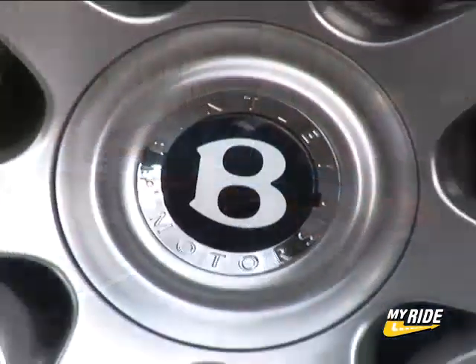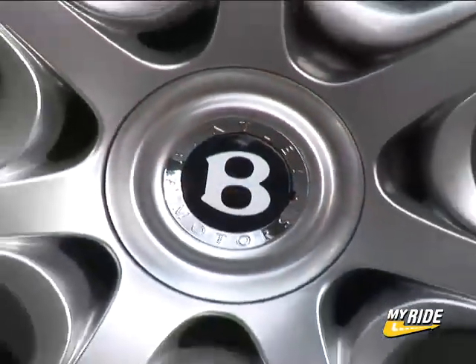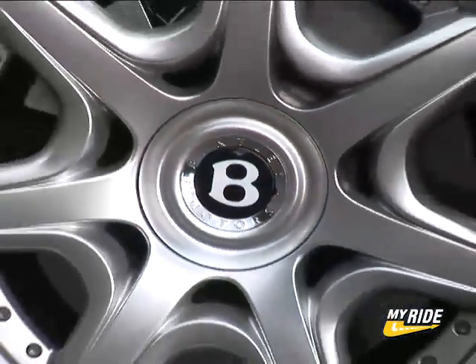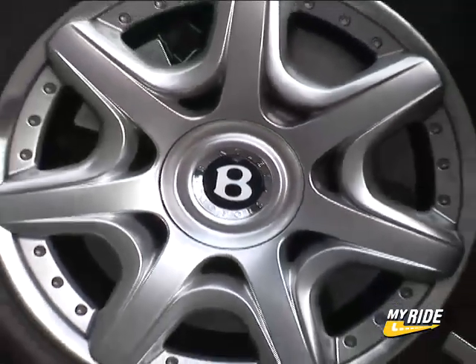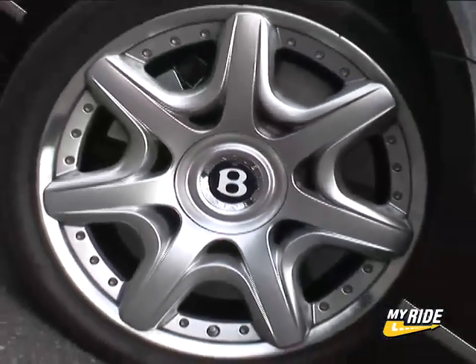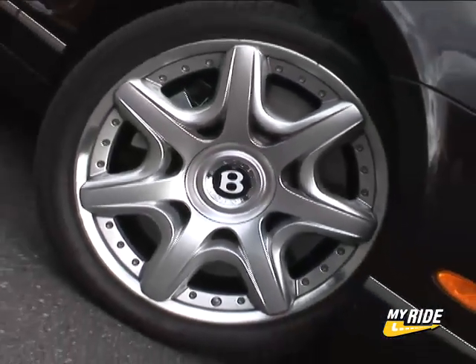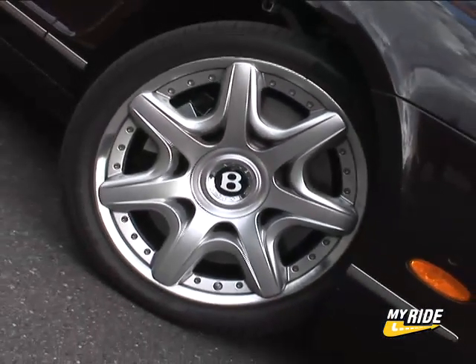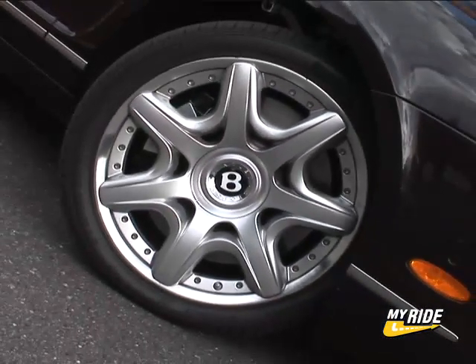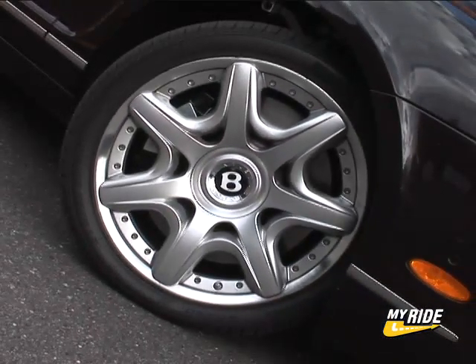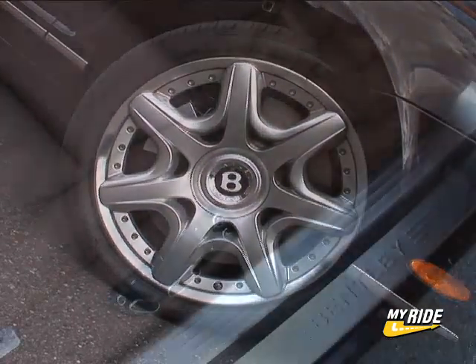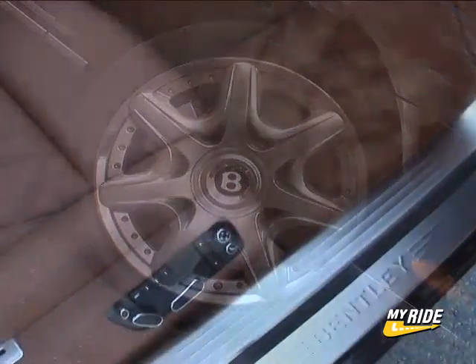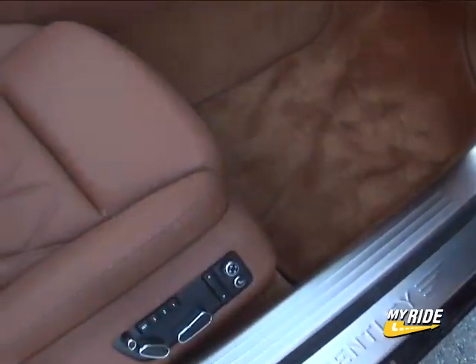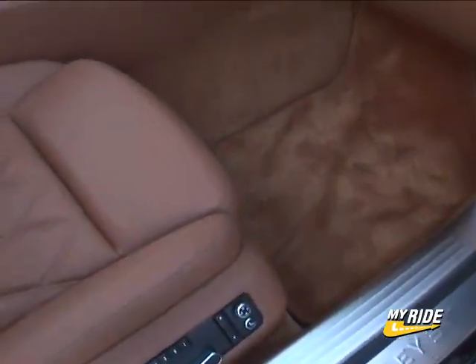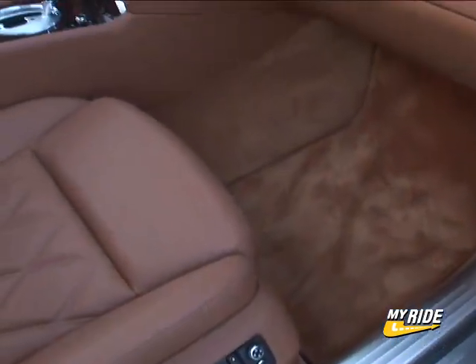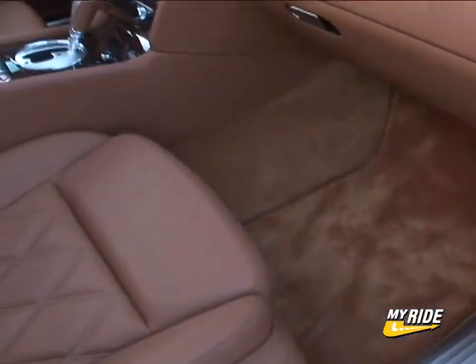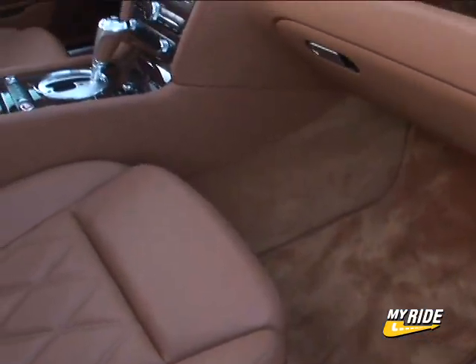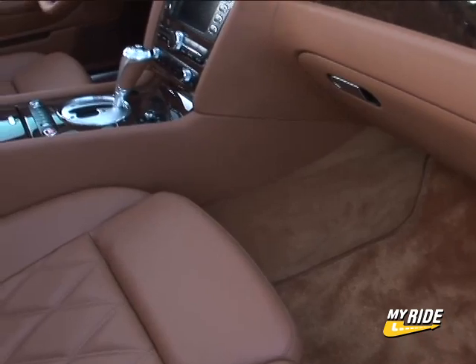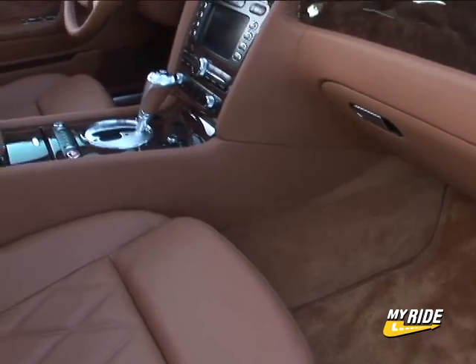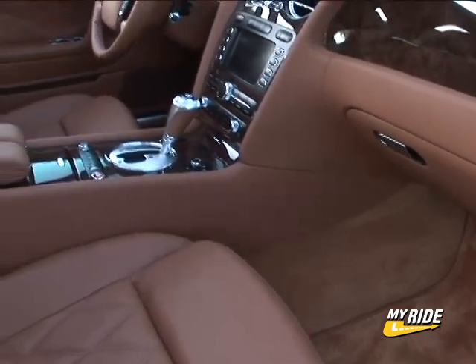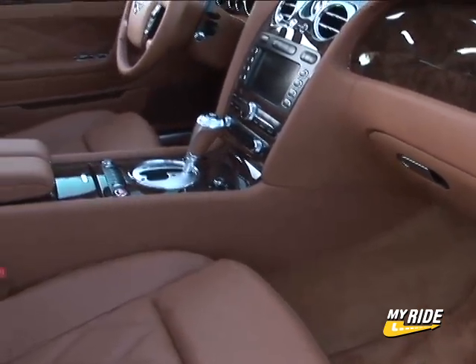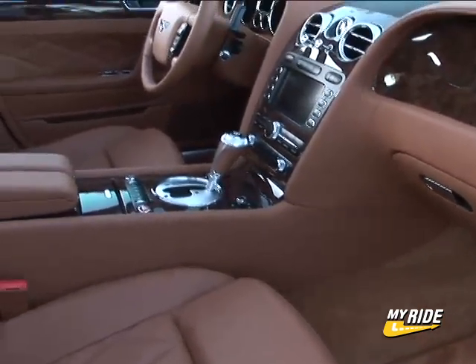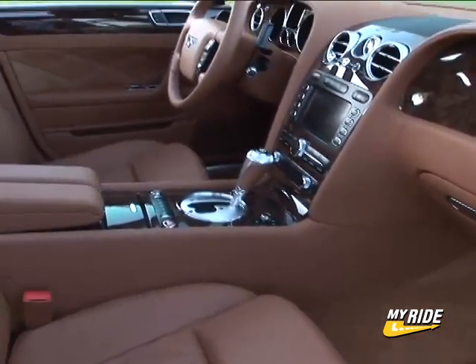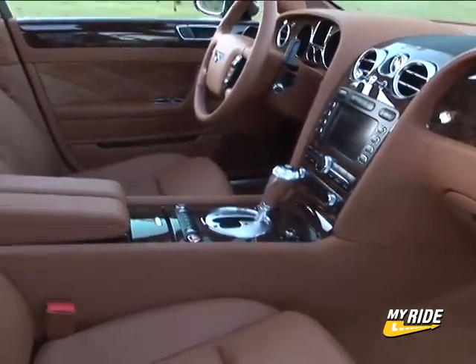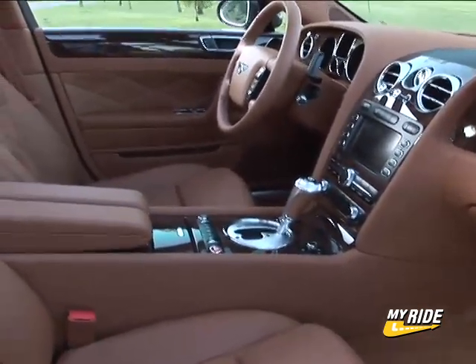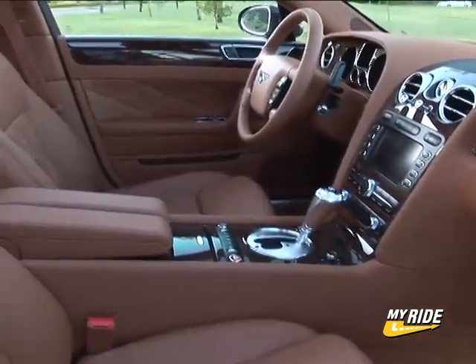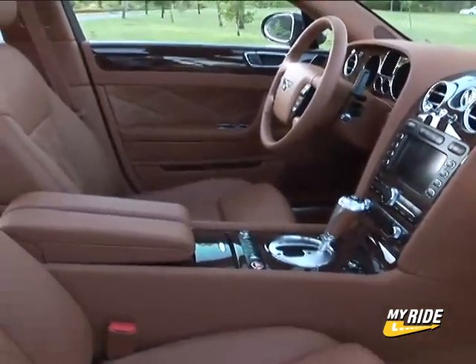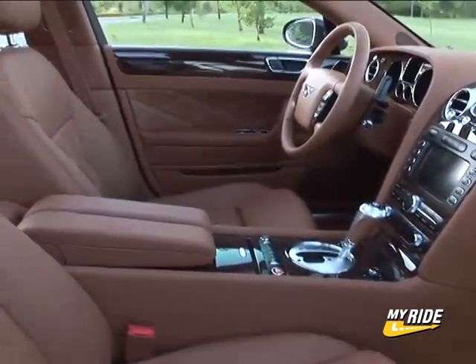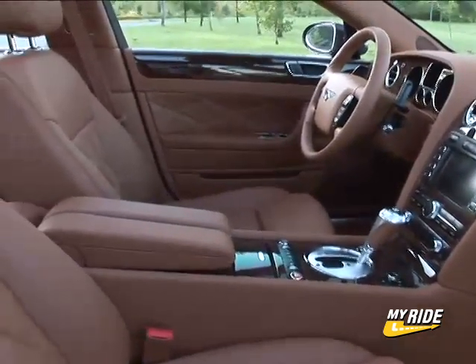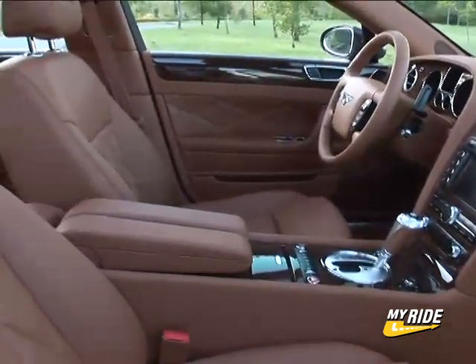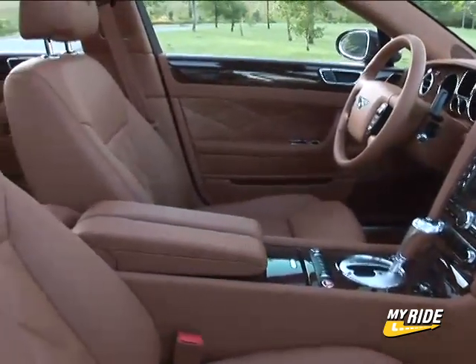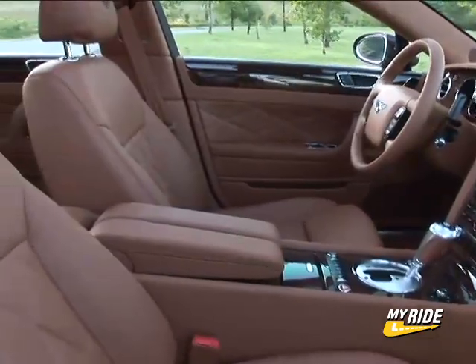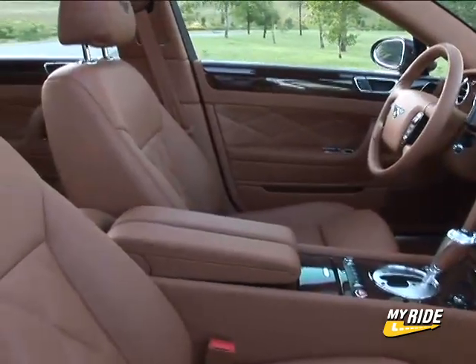Following suit, you're looking at the biggest rotors you've ever seen. Opening the door is a jaw-dropping experience as the brilliant hides, liberal use of wood, and meticulous fit and finish blows away anything you've seen before.